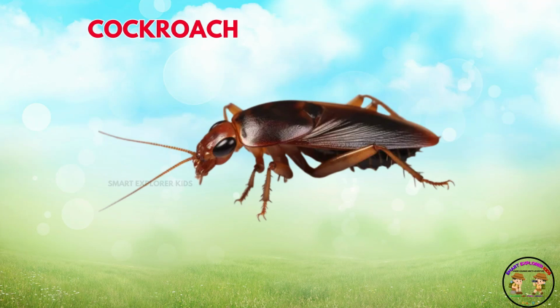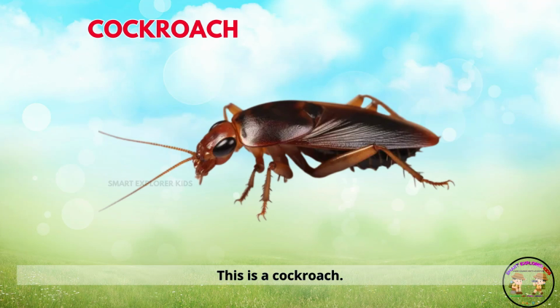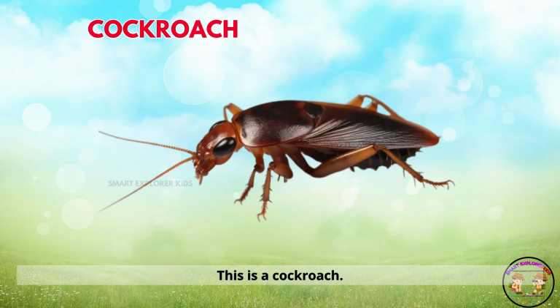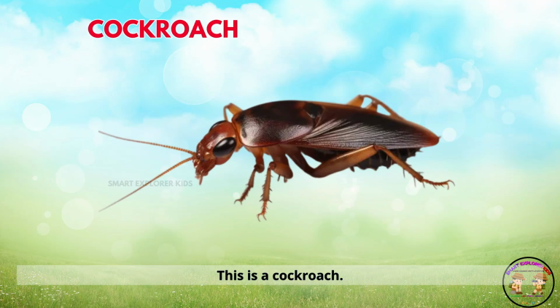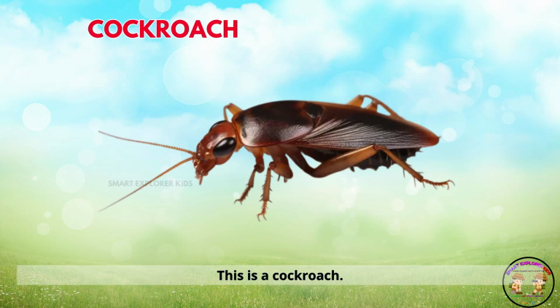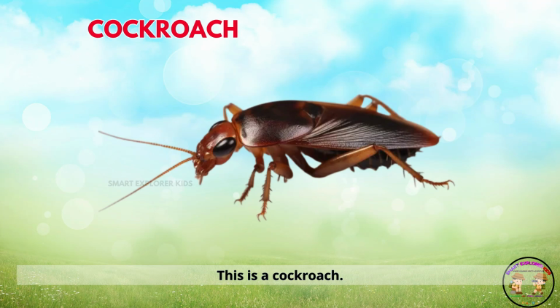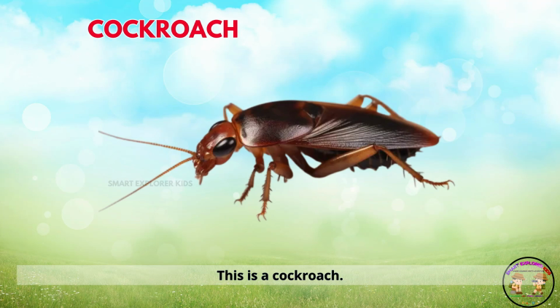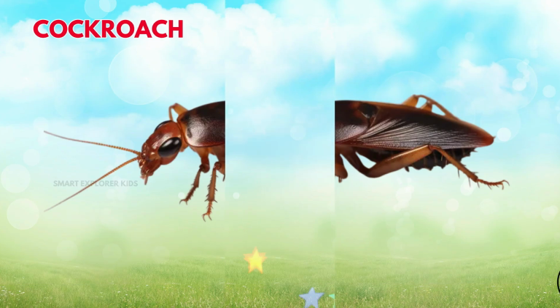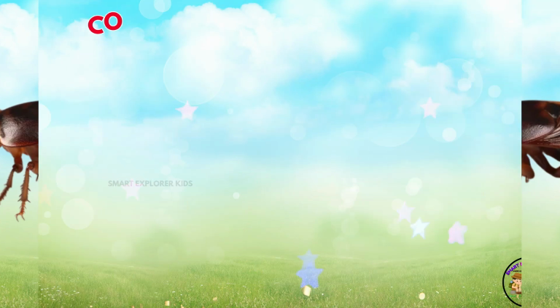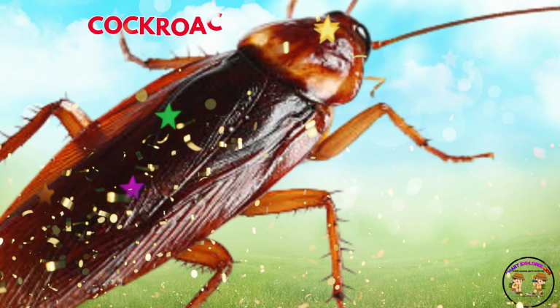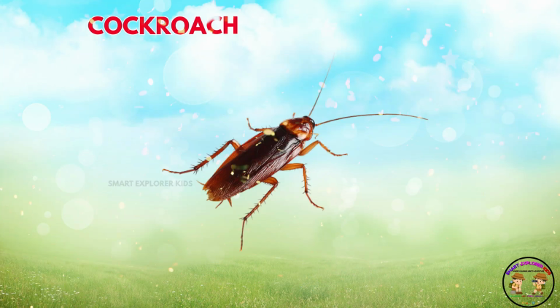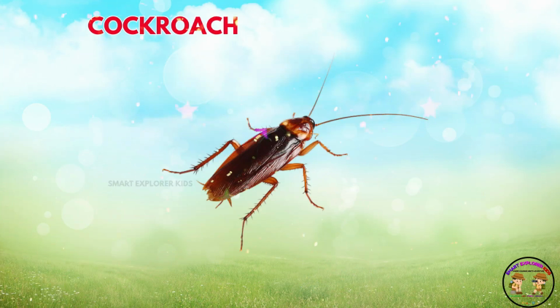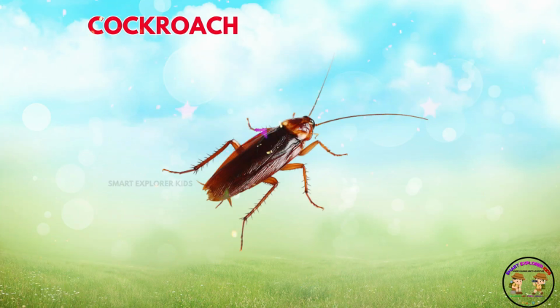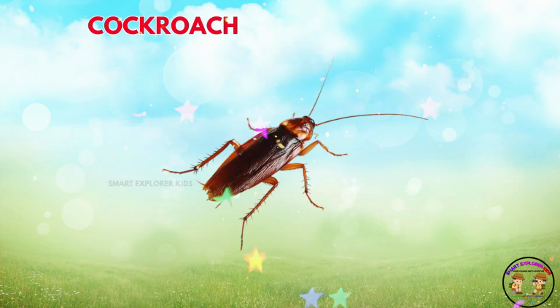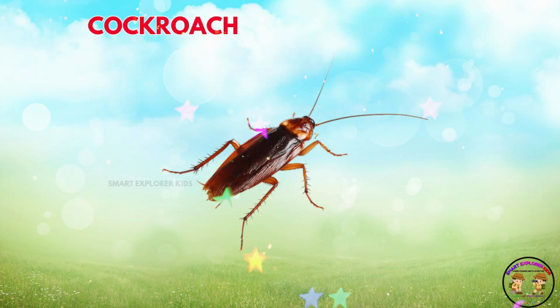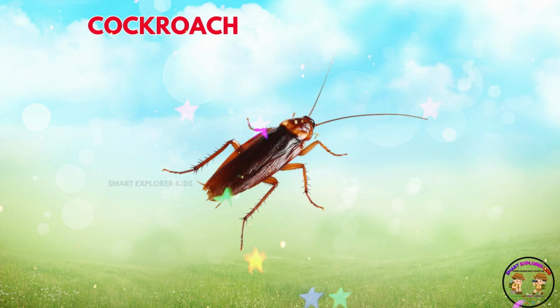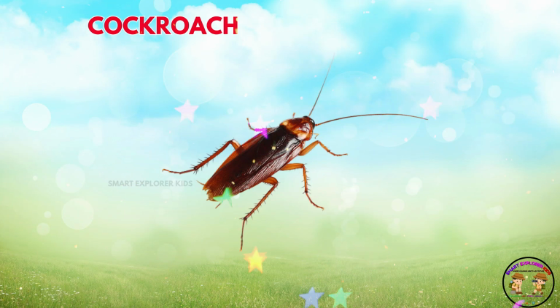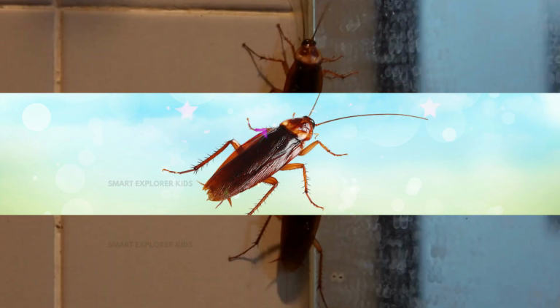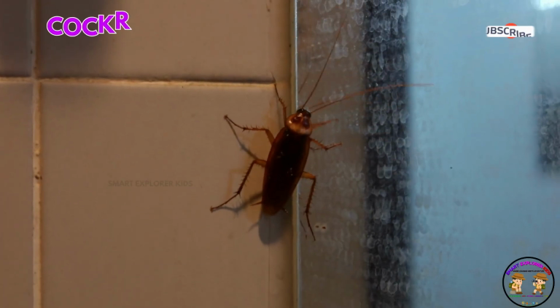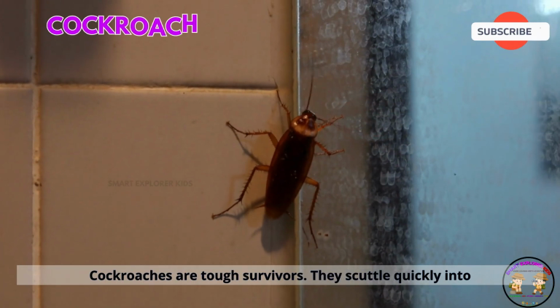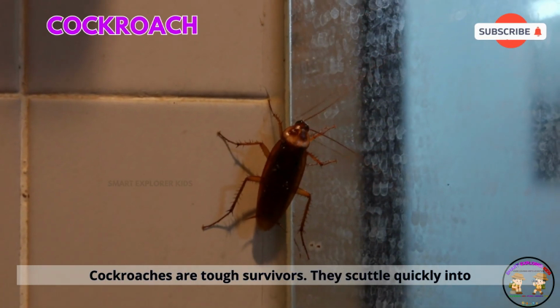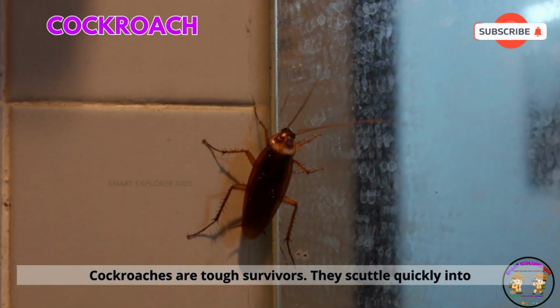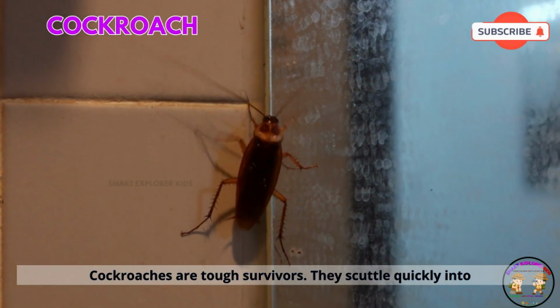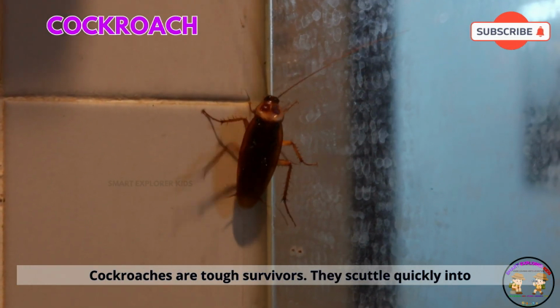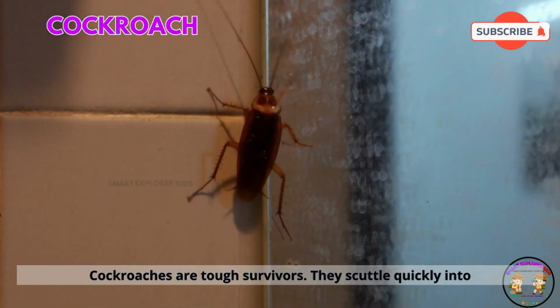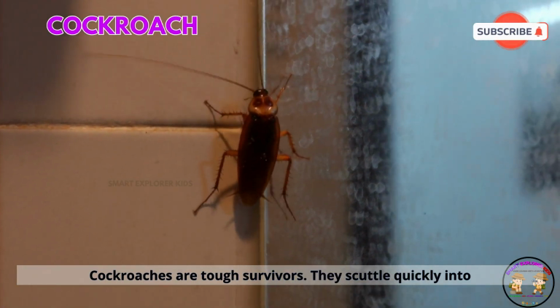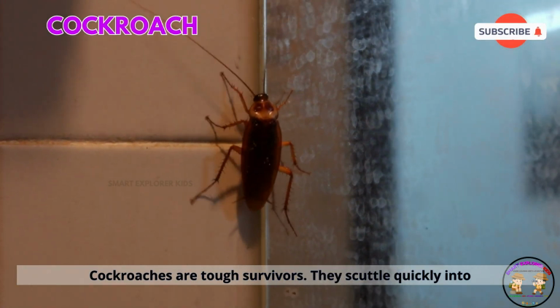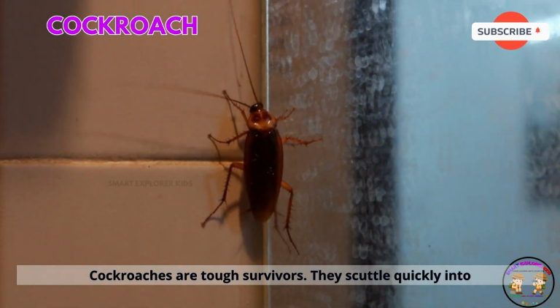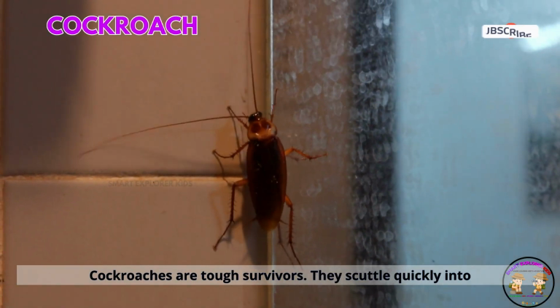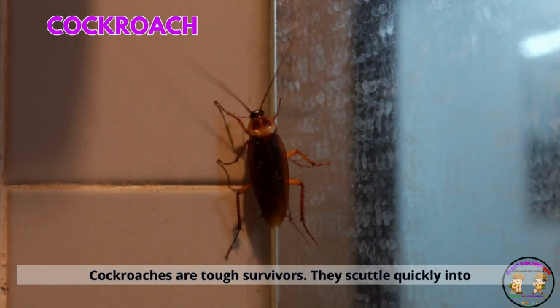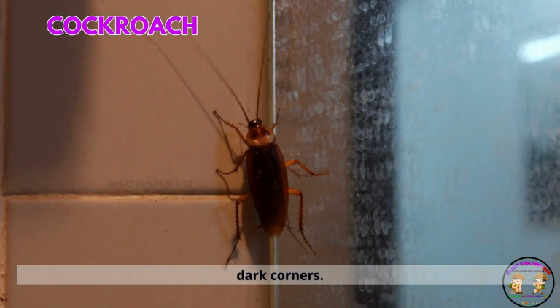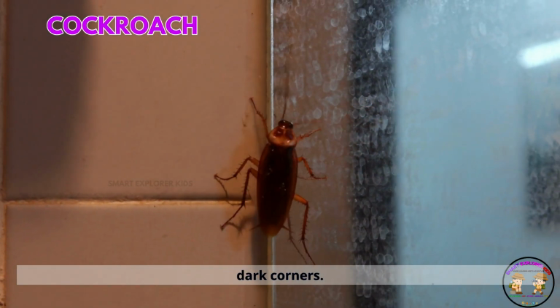This is a cockroach. Cockroaches are tough survivors. They scuttle quickly into dark corners.